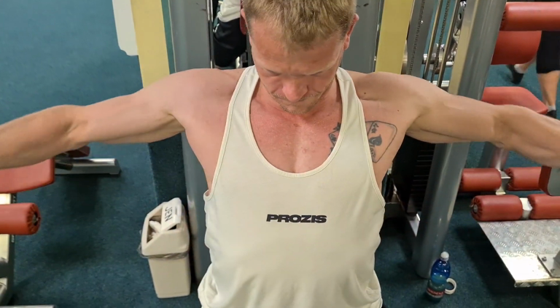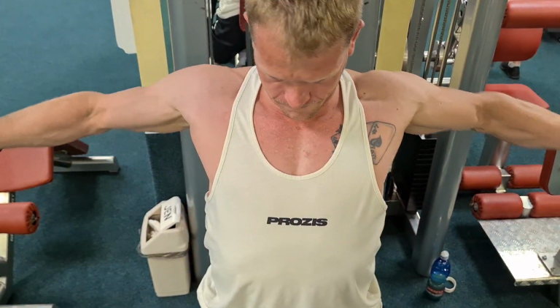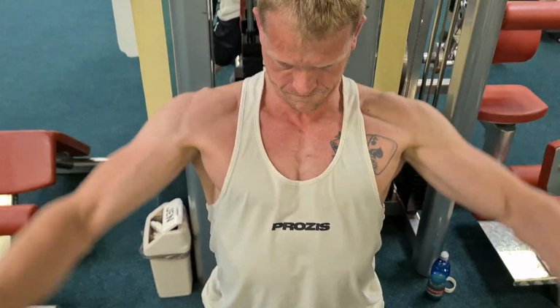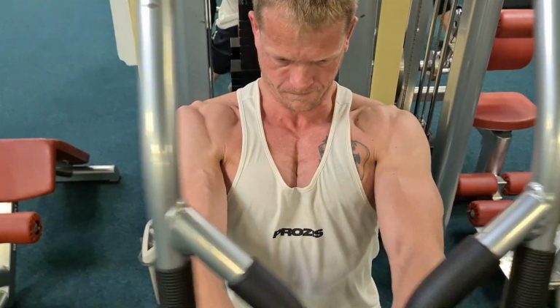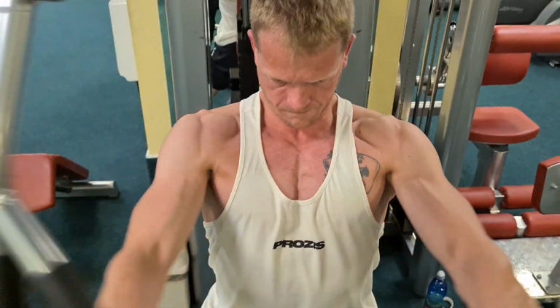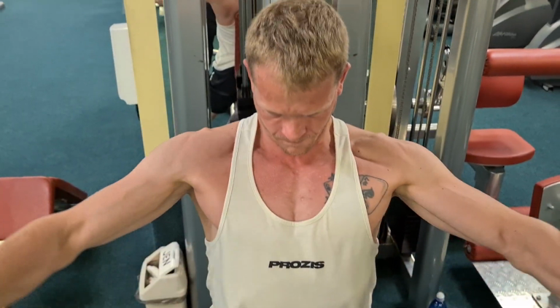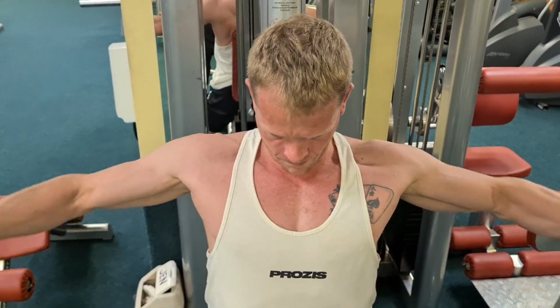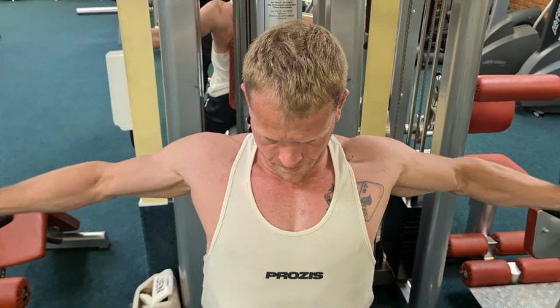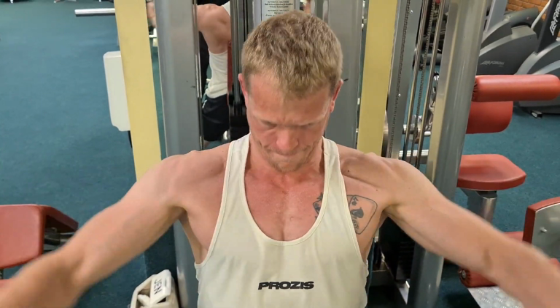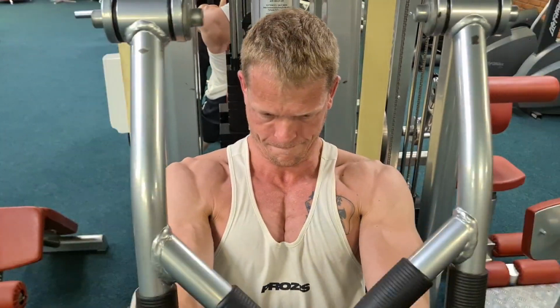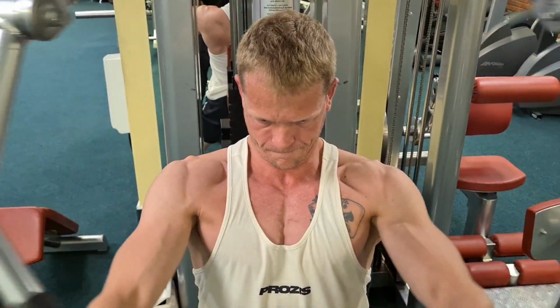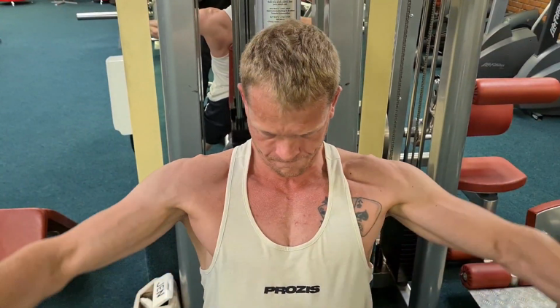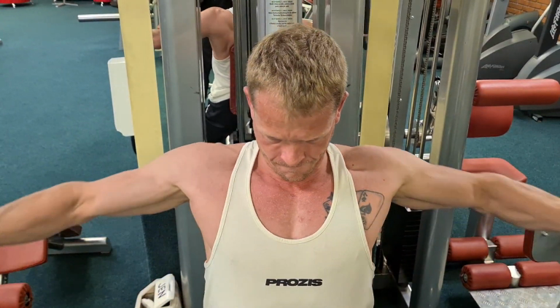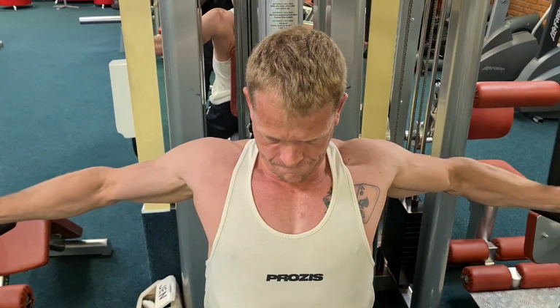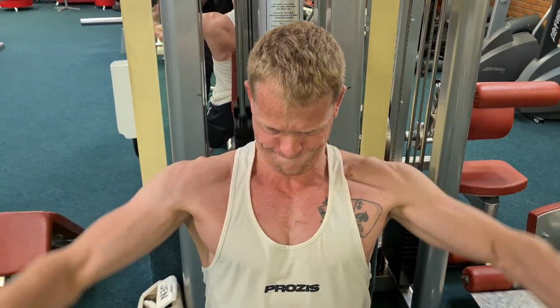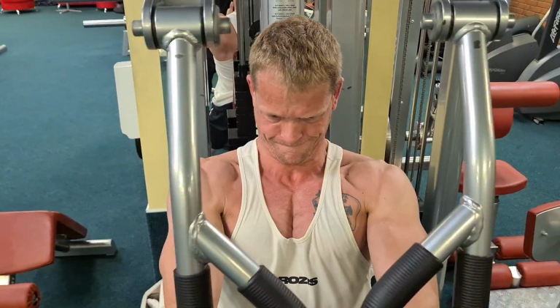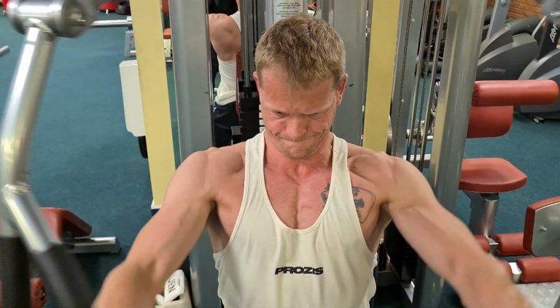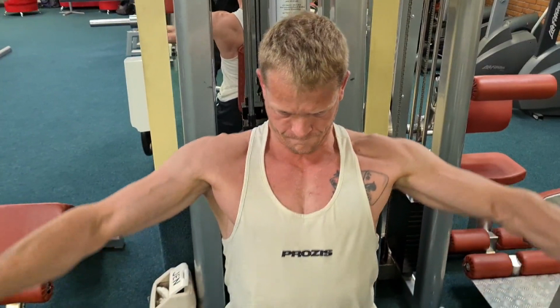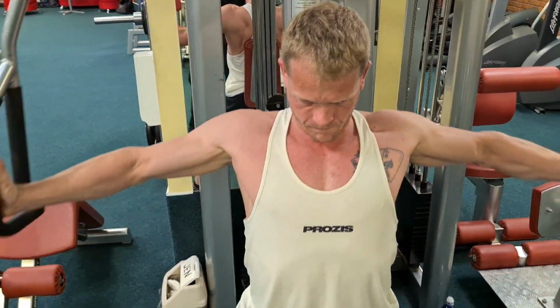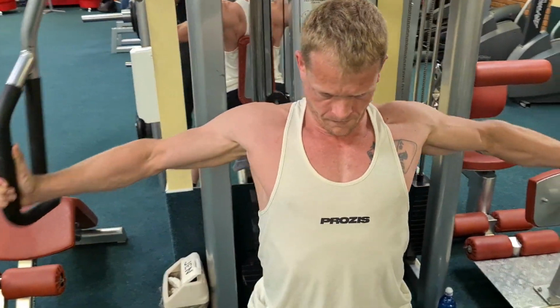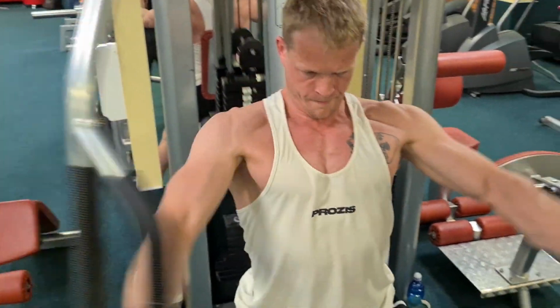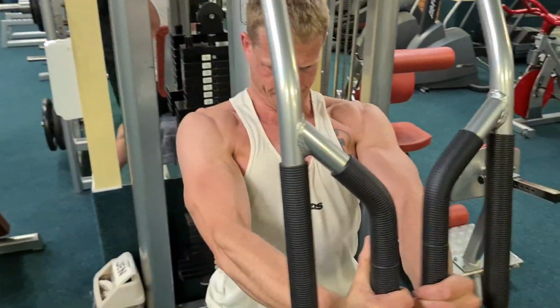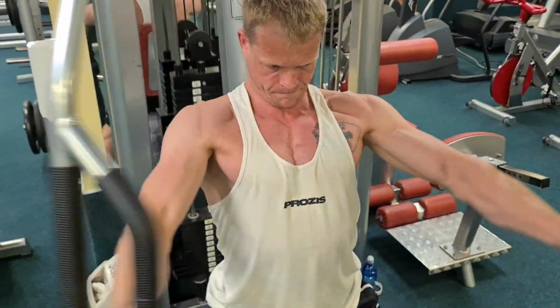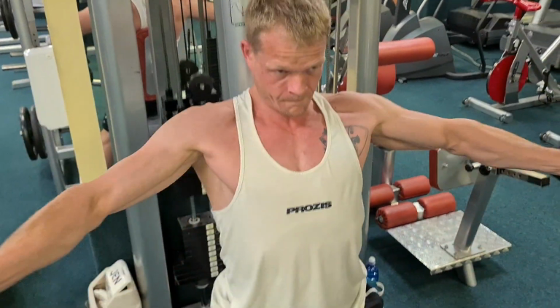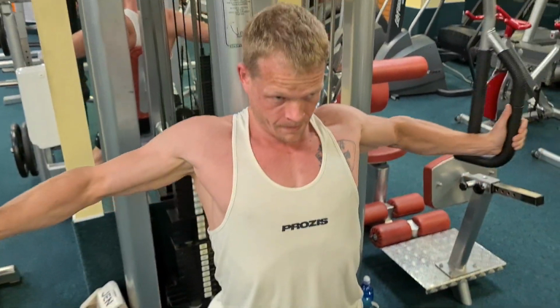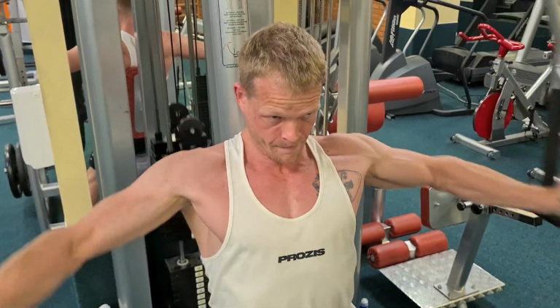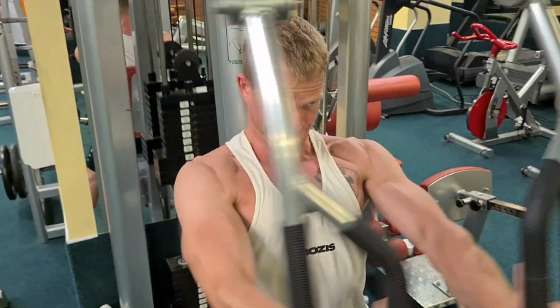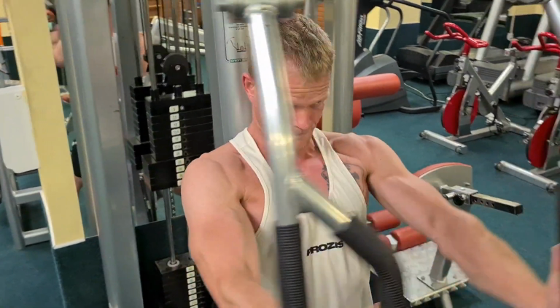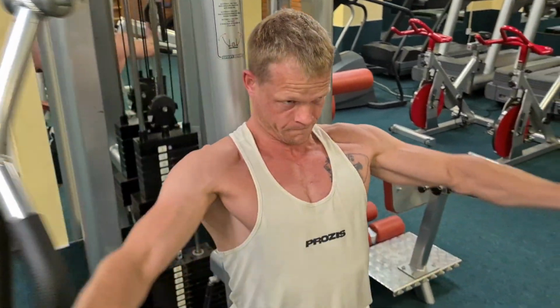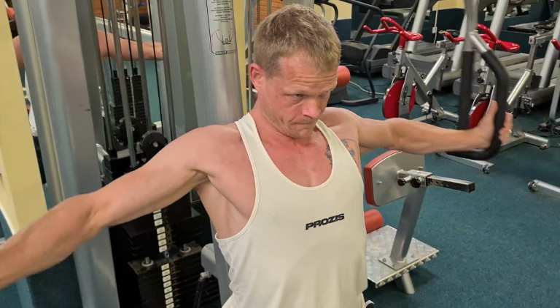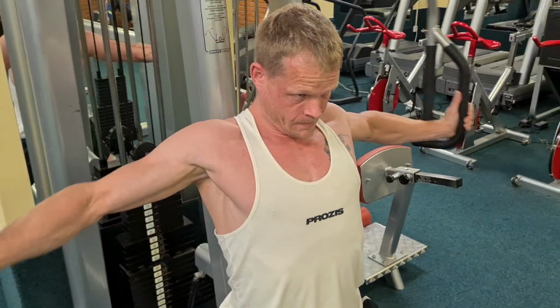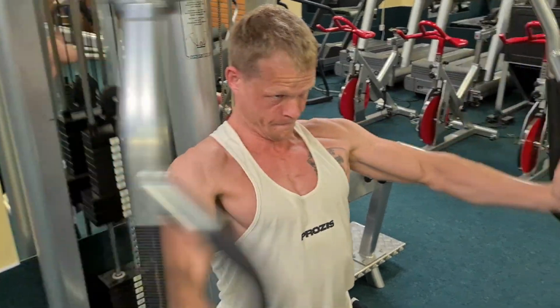Aktuell habe ich noch ein geringes Volumen – also mit neun Sätzen trainiere ich meine Brust. Ich steigere das meistens auf 12 bis 16 Sätze, je nachdem in was für einer Phase ich bin. Aber in der Wettkampfphase halte ich das immer noch etwas gering.